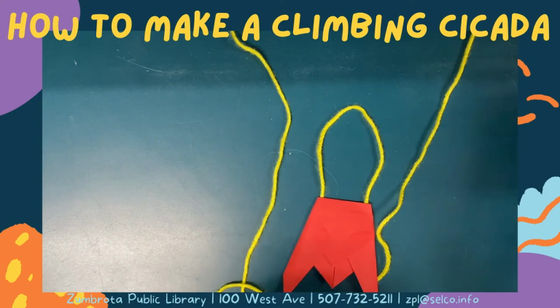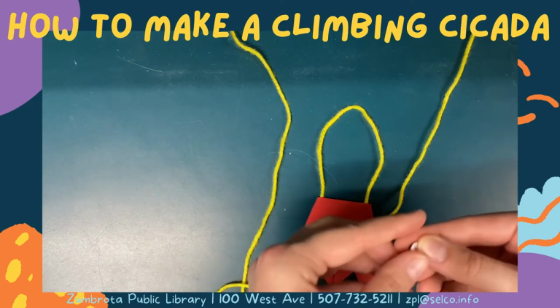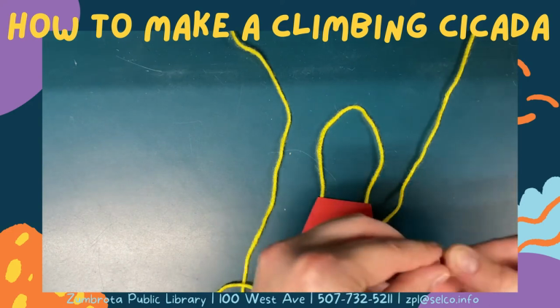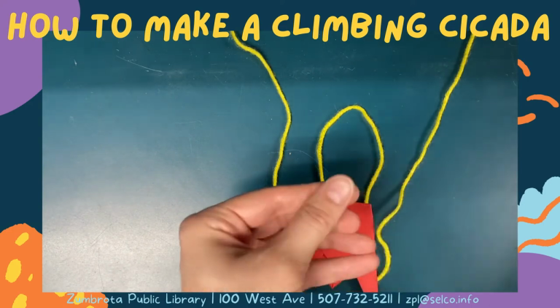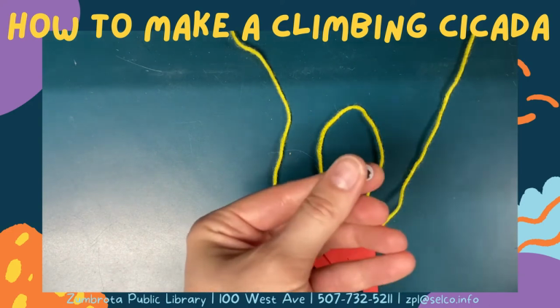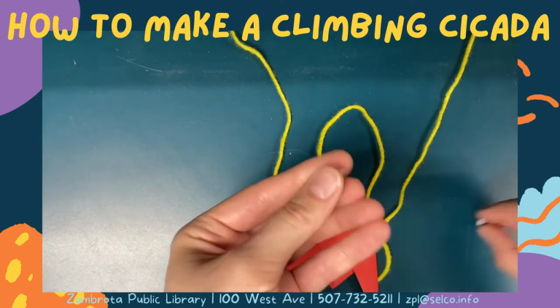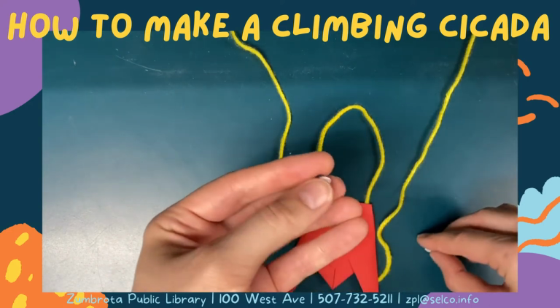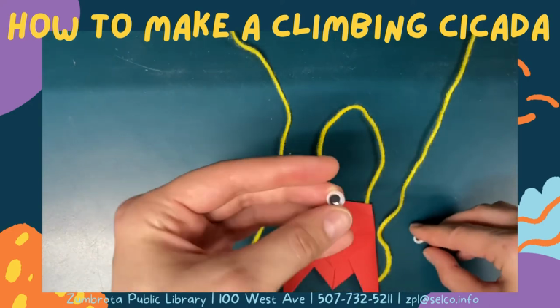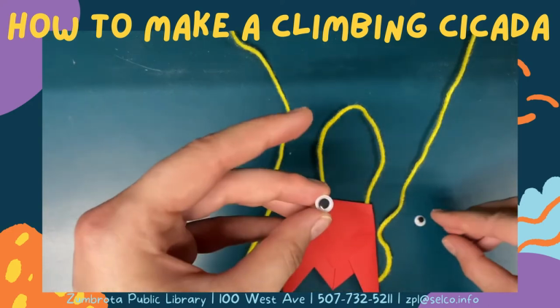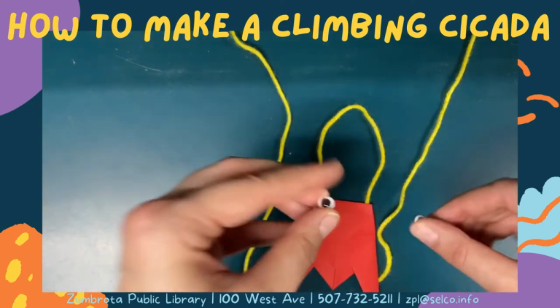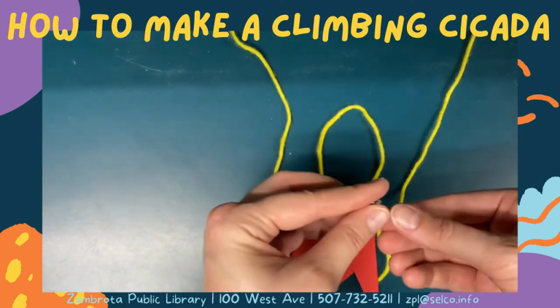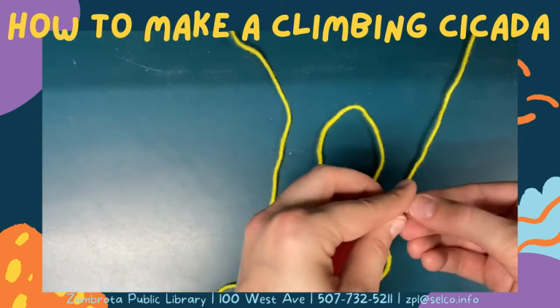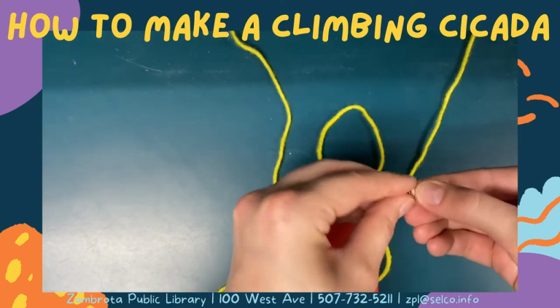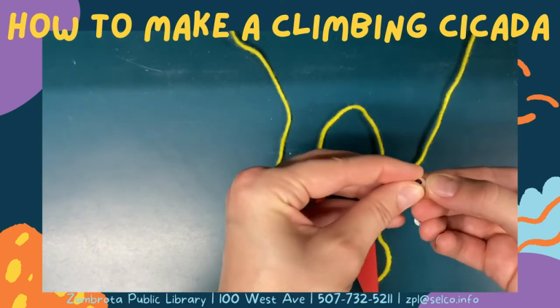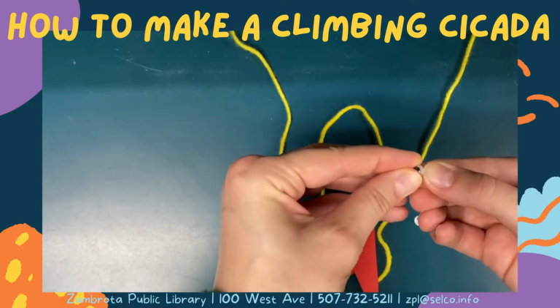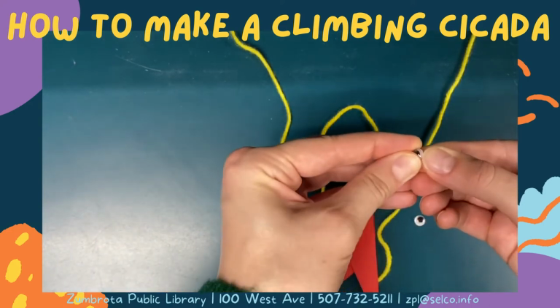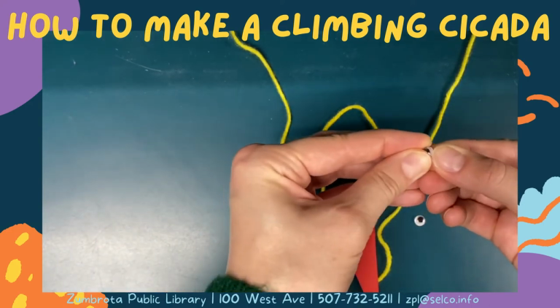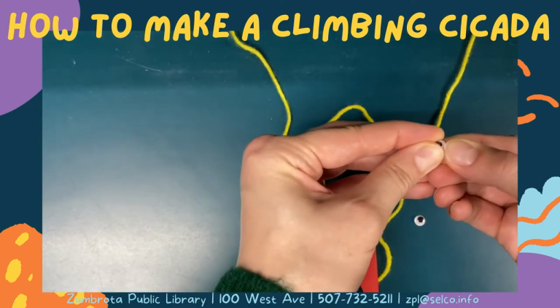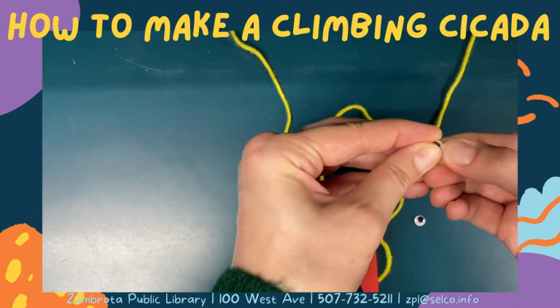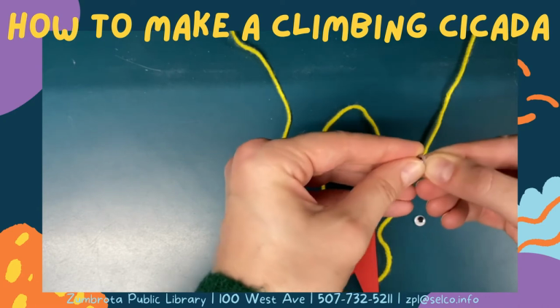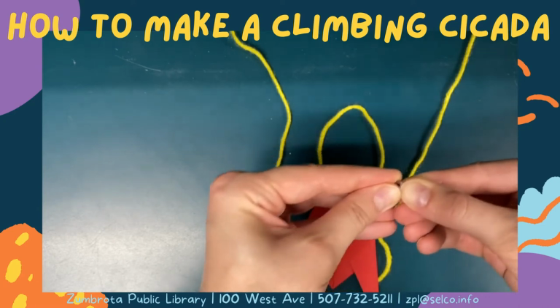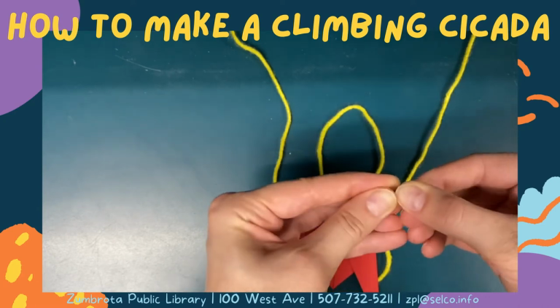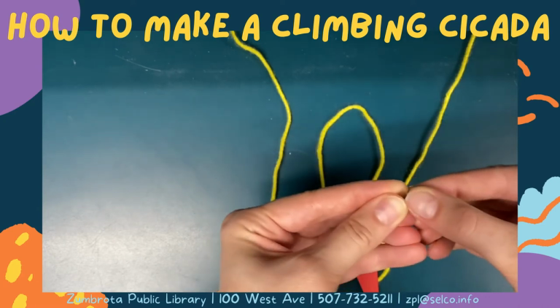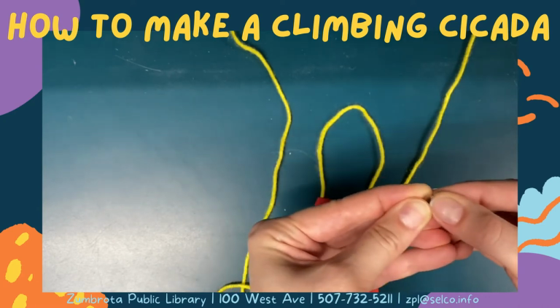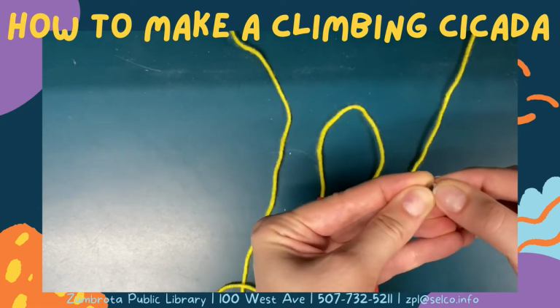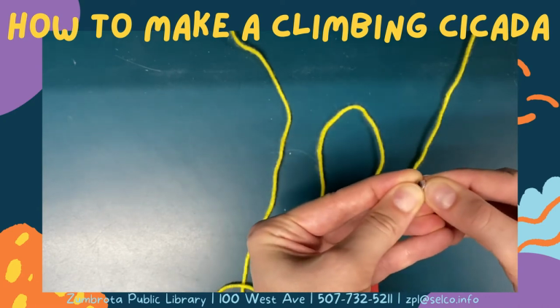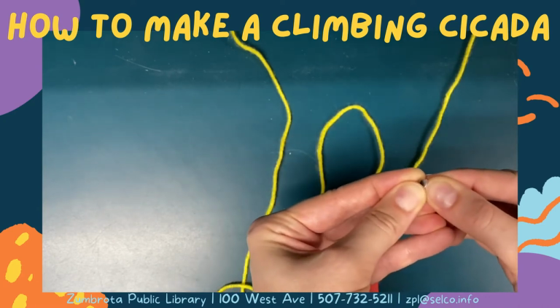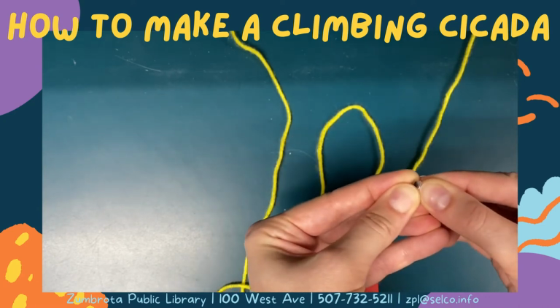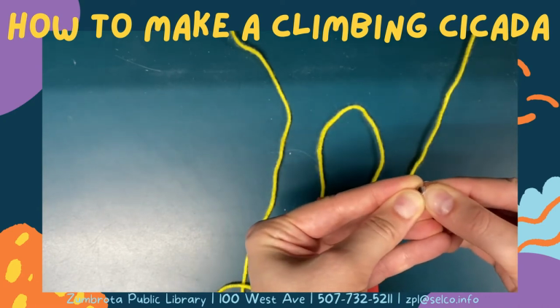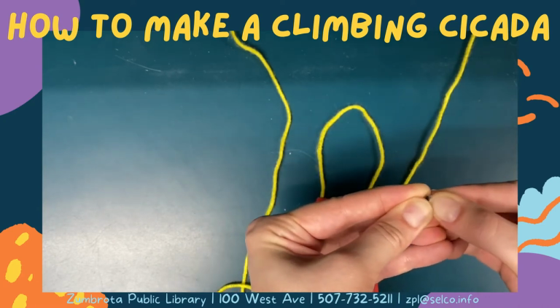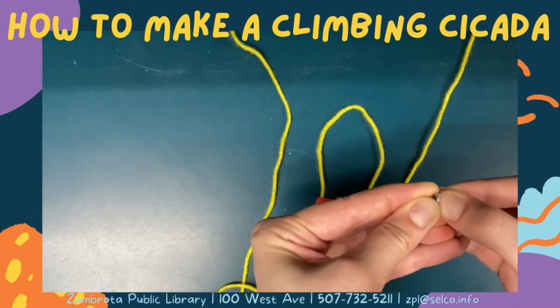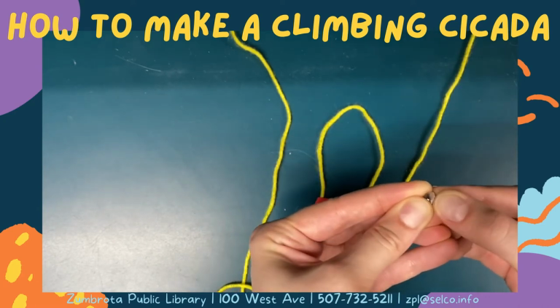The last step is to put the googly eyes on your cicada. They are peel and stick so they will go on just like stickers.